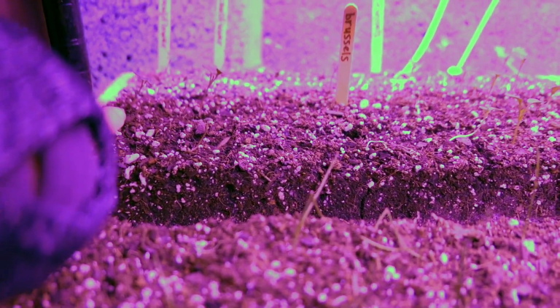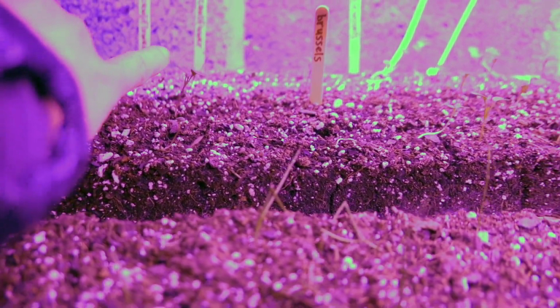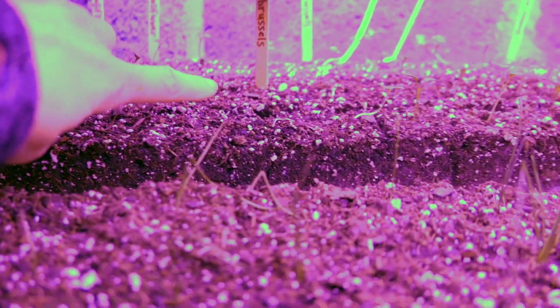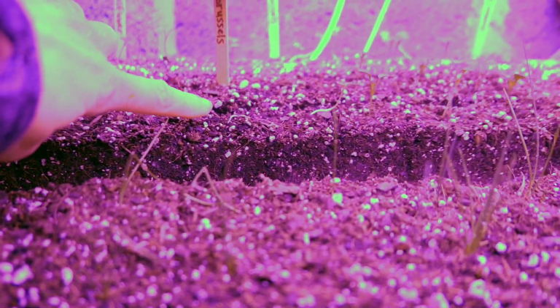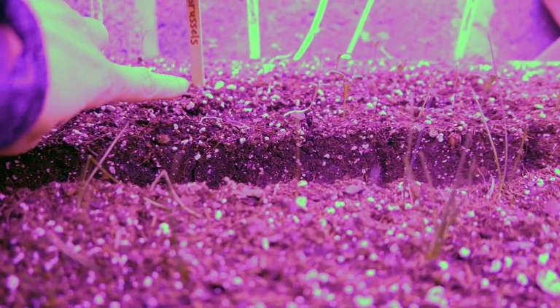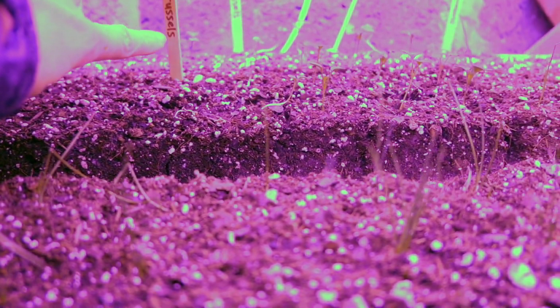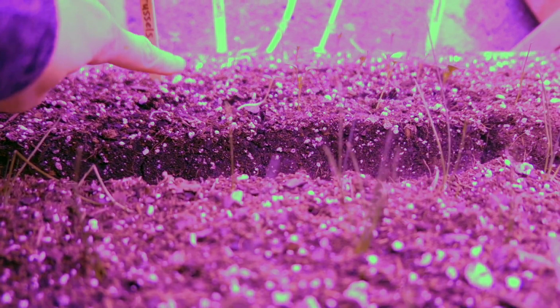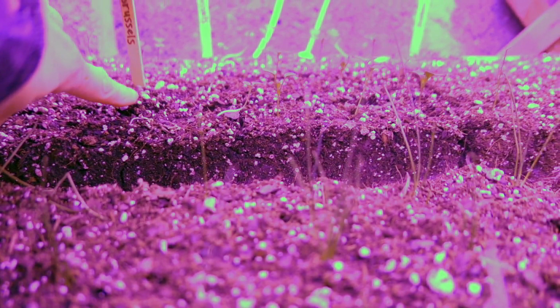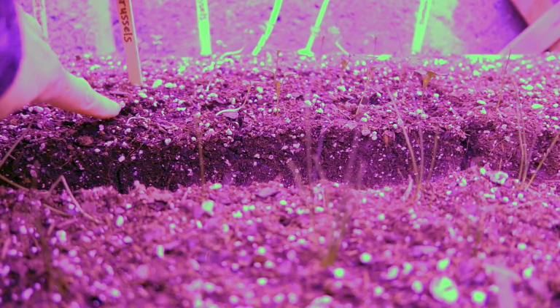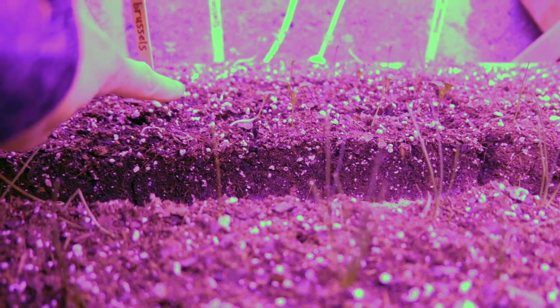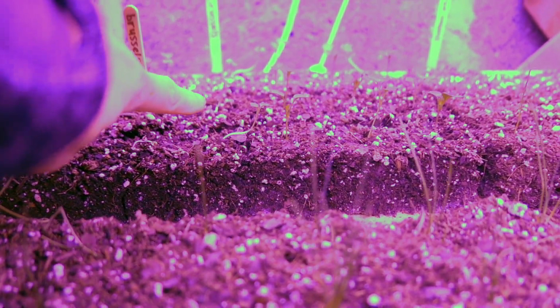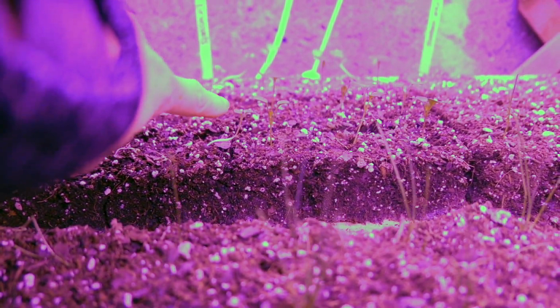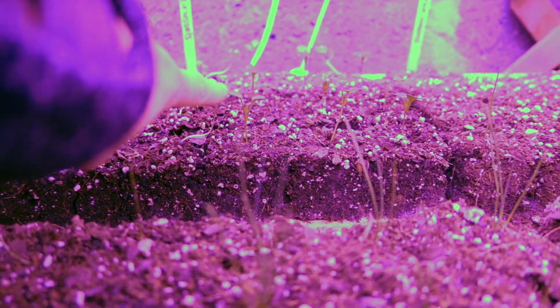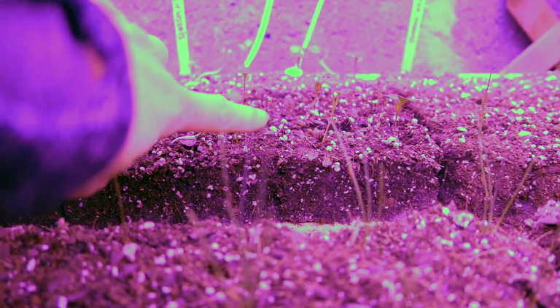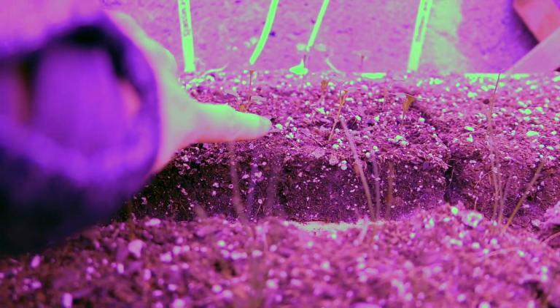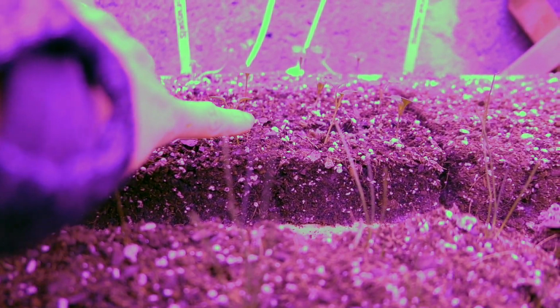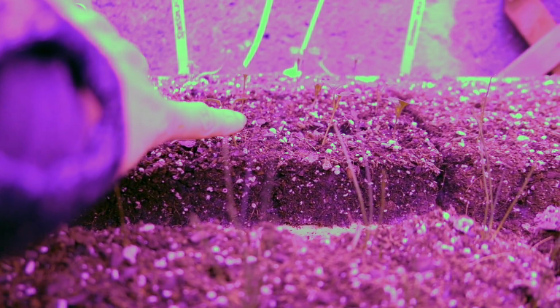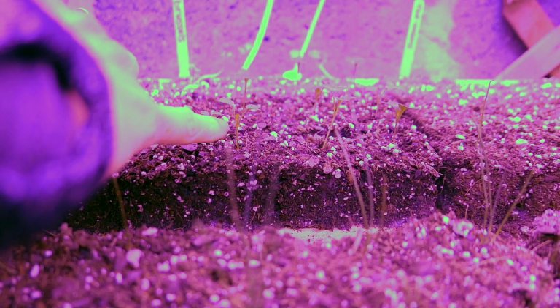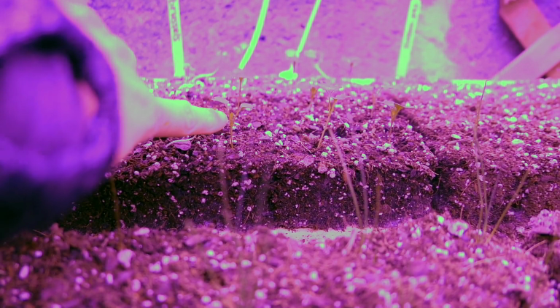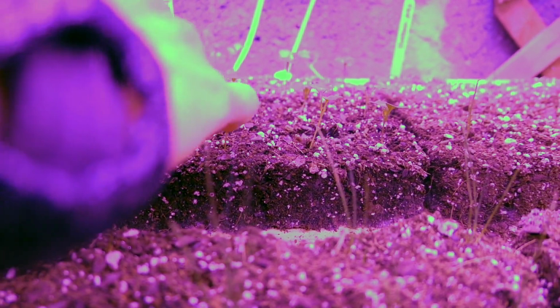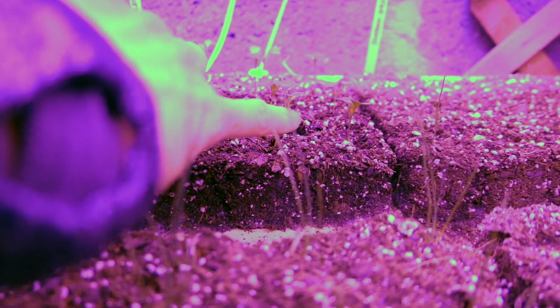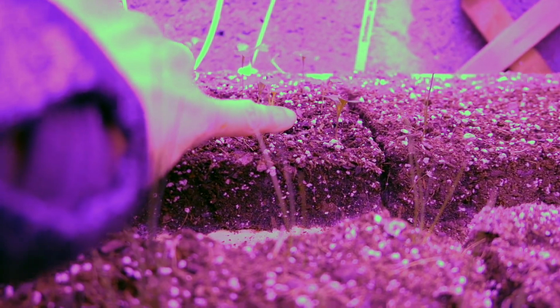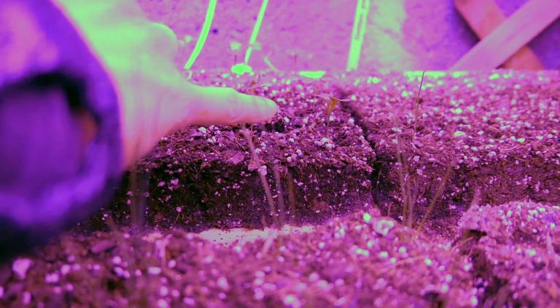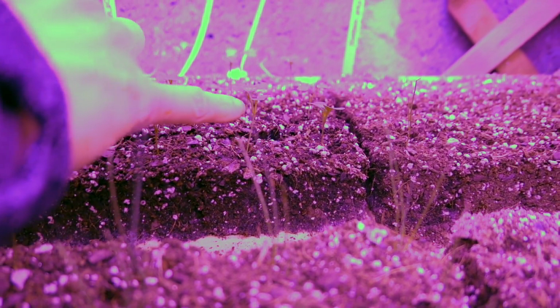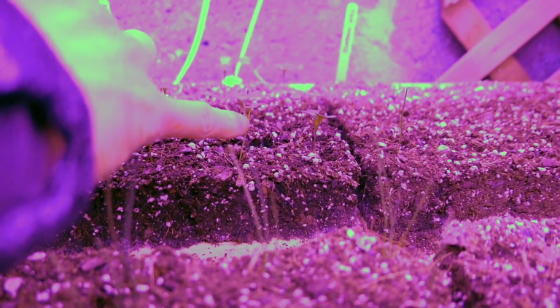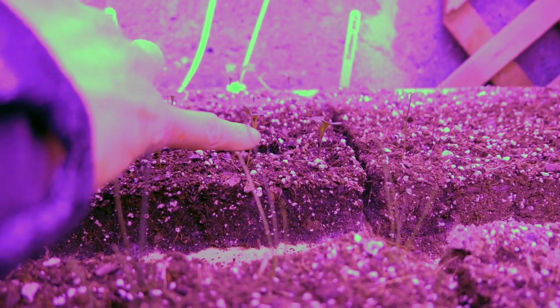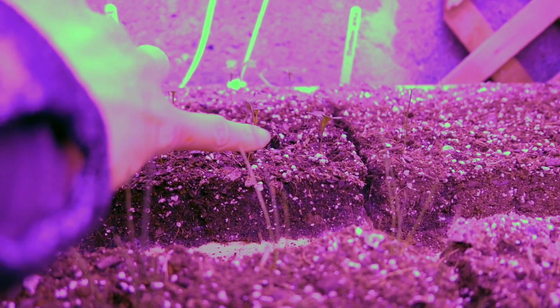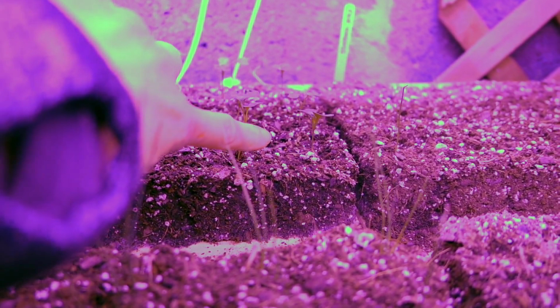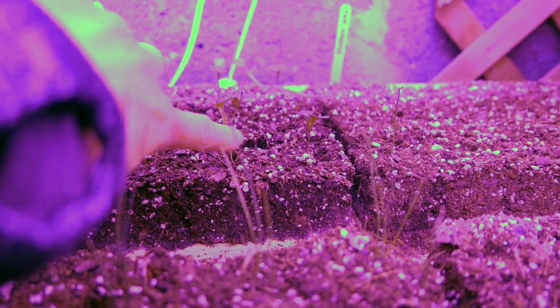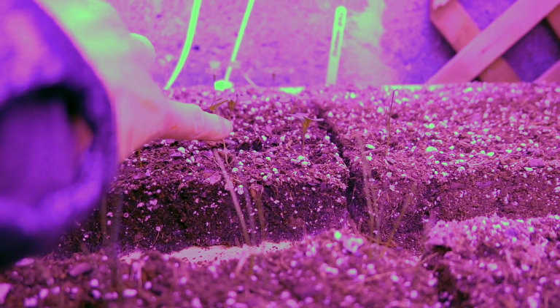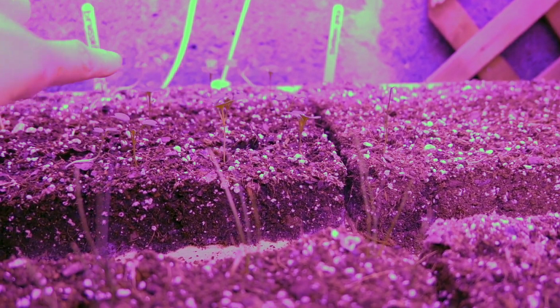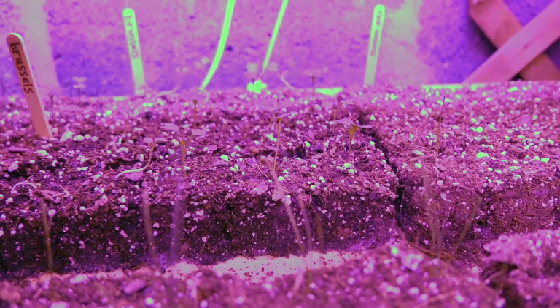In the back here we have cauliflower for the first three rows, and then we have brussels sprouts starting after that. The cold hardy things have done really well, not surprisingly, since it was pretty chilly down here in the basement.